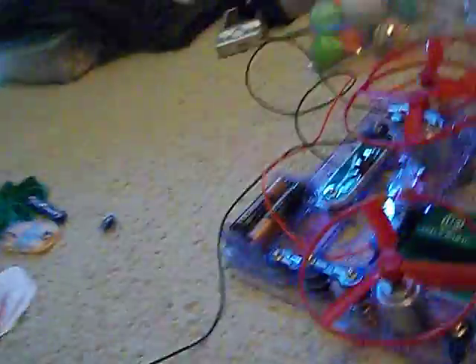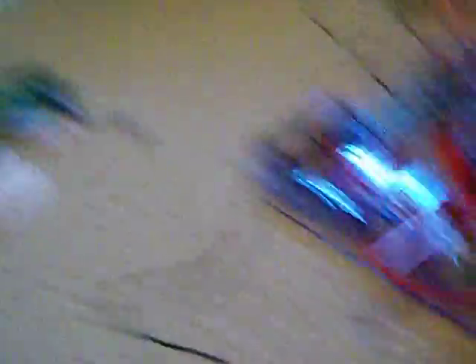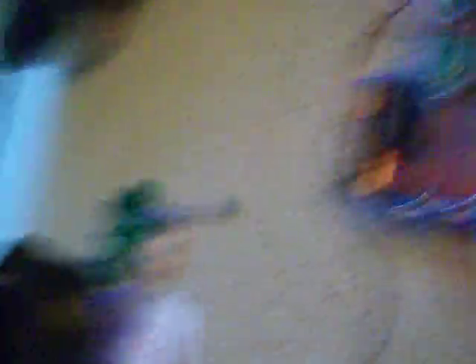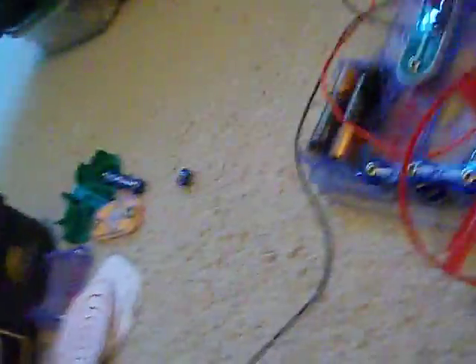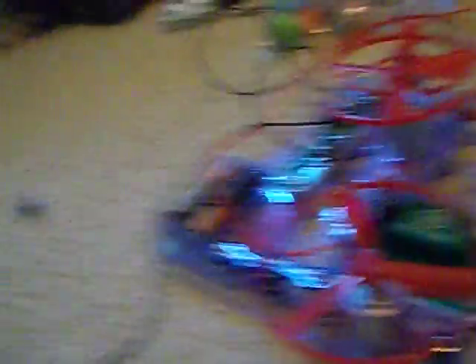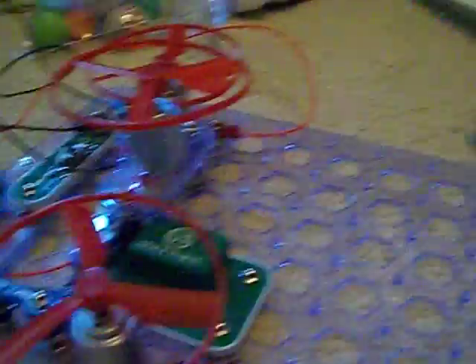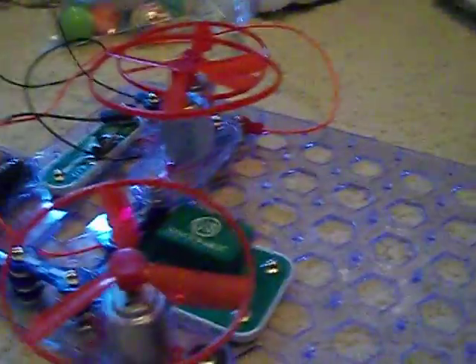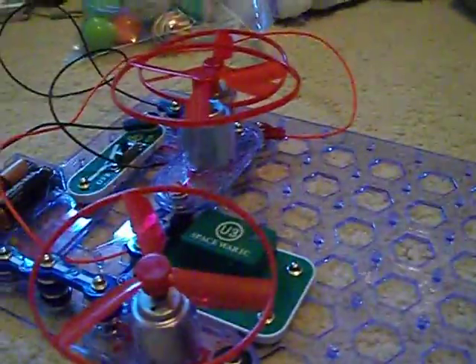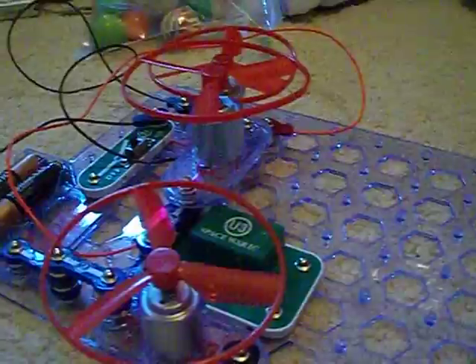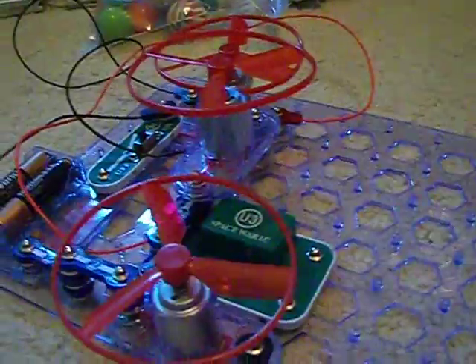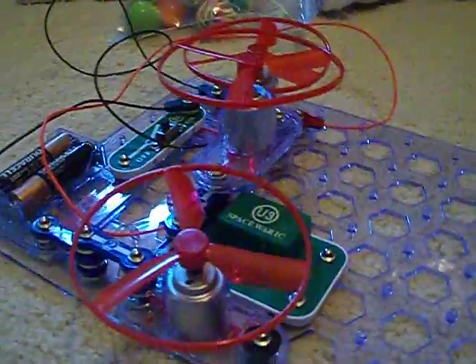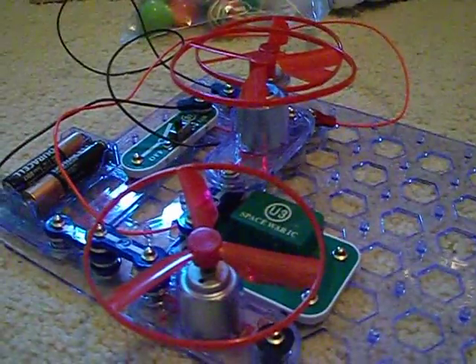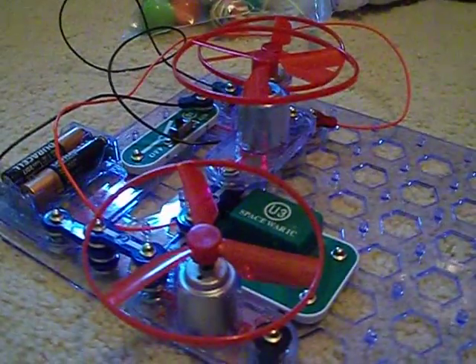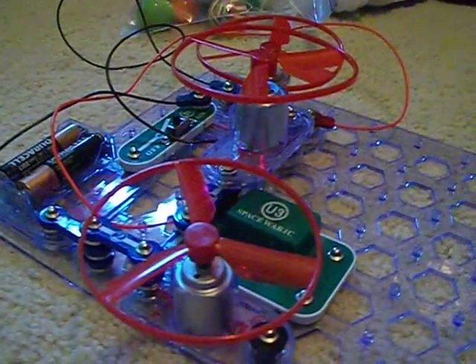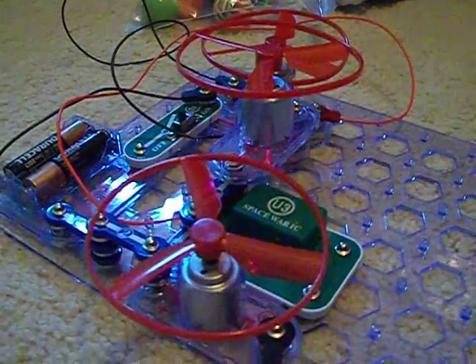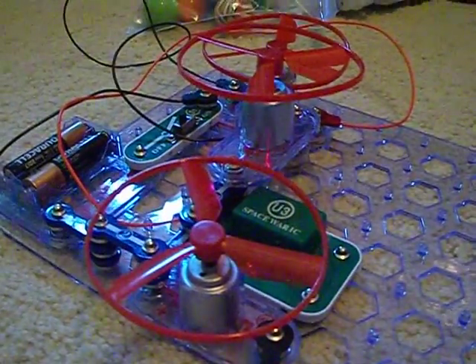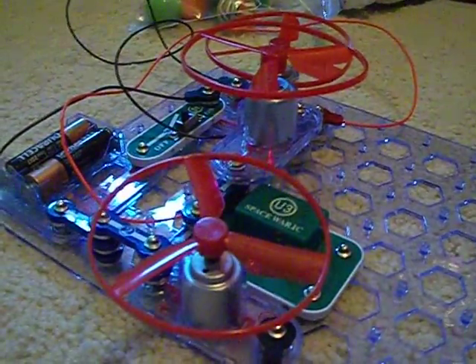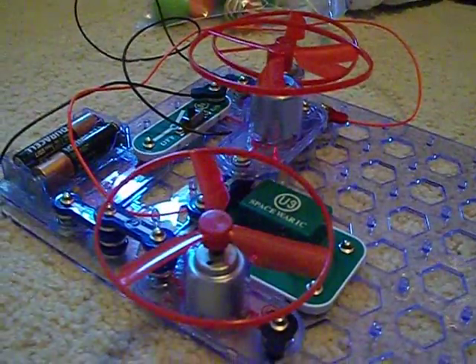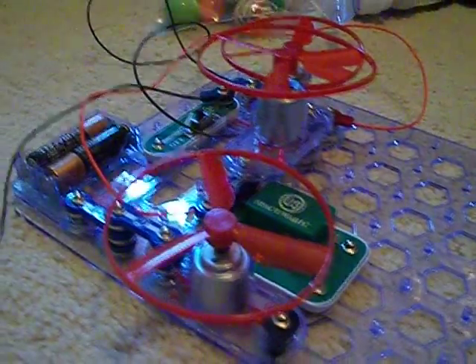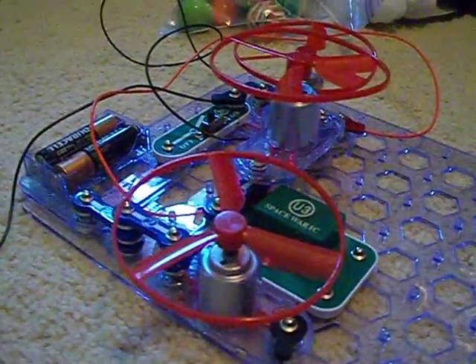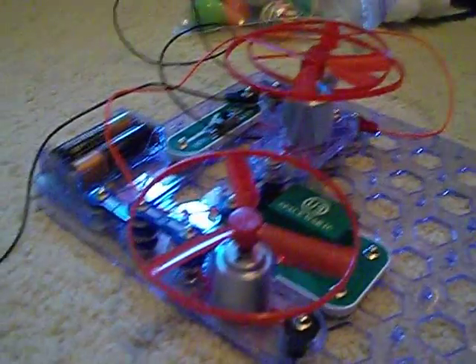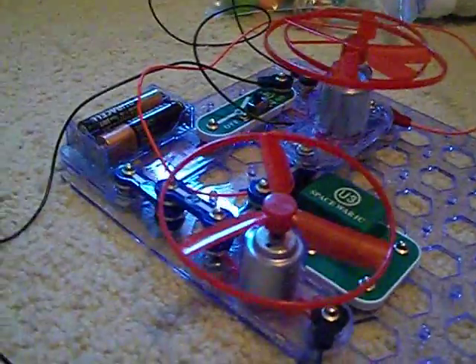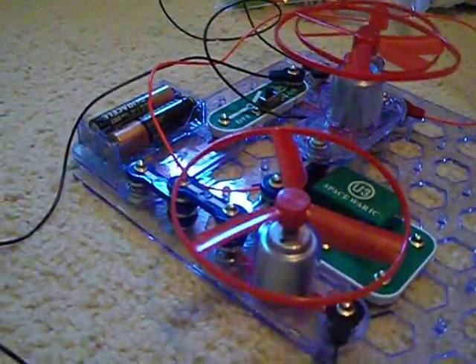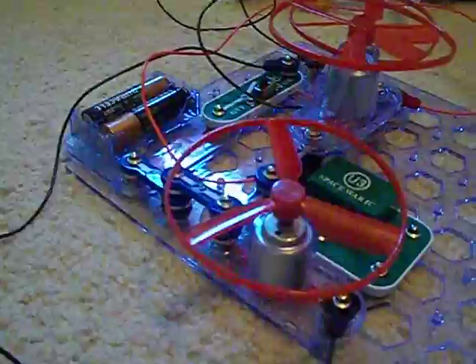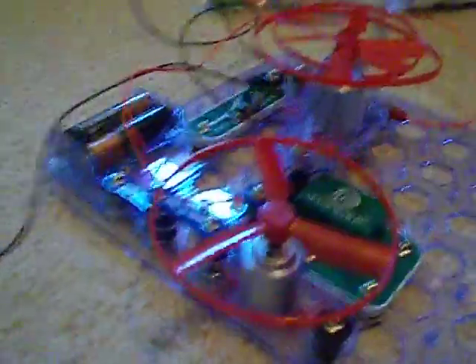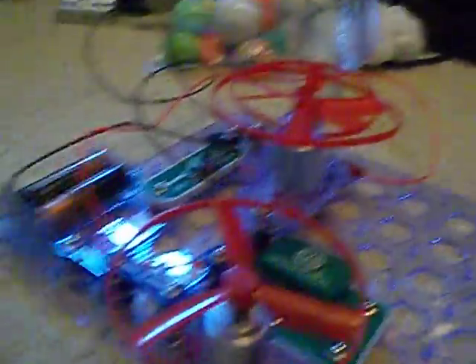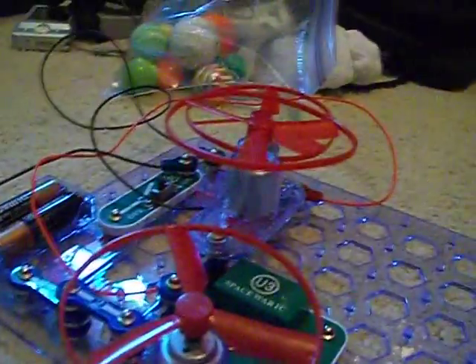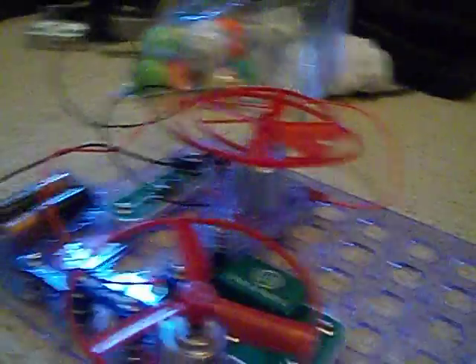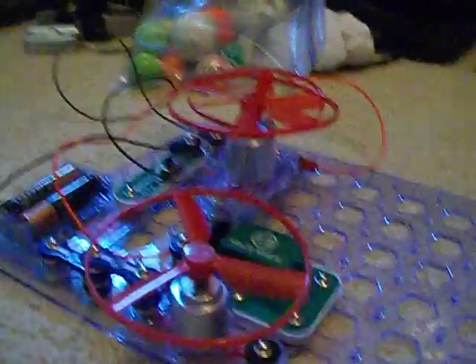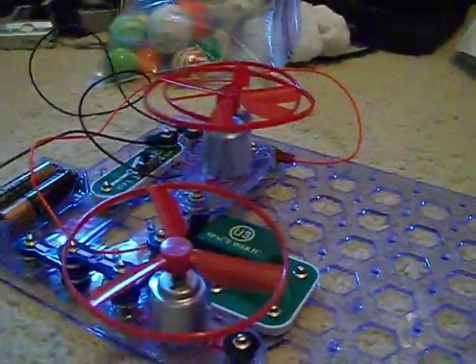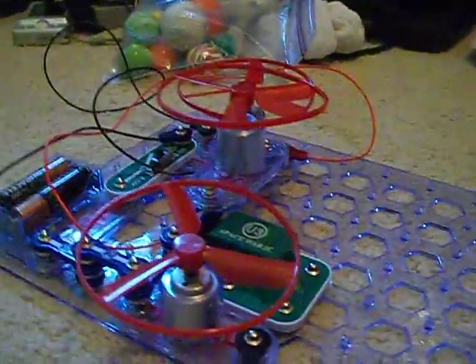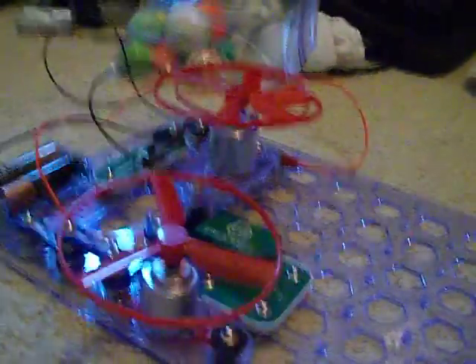They all are run by magnetism, and the electricity runs their magnetisms.